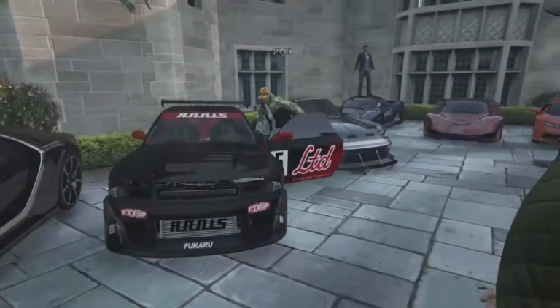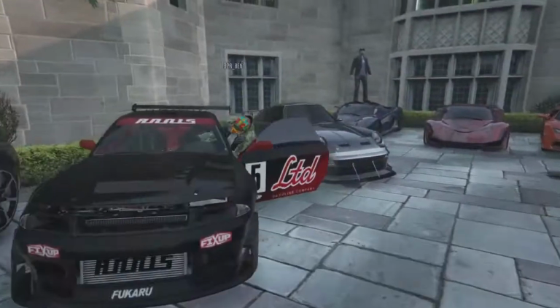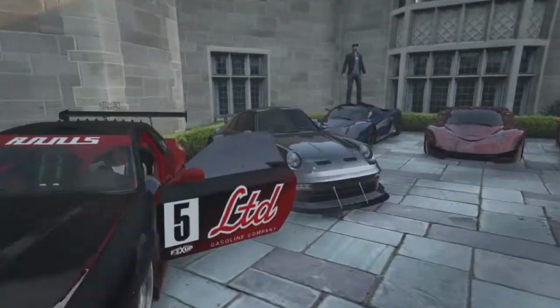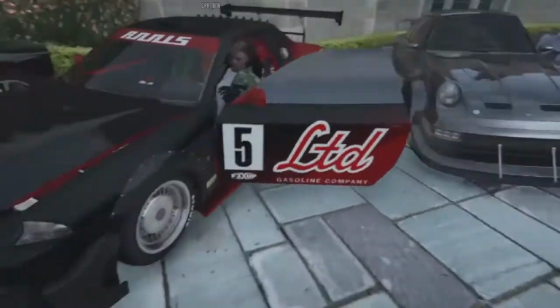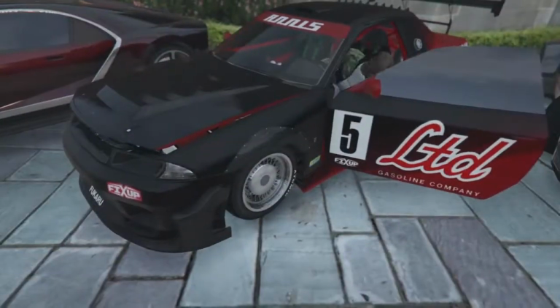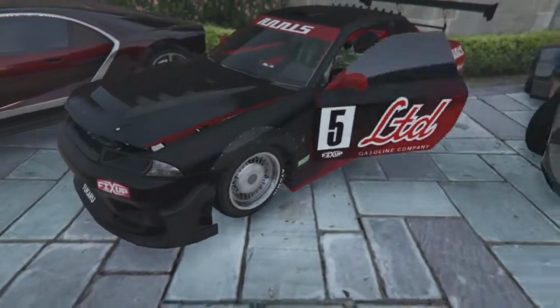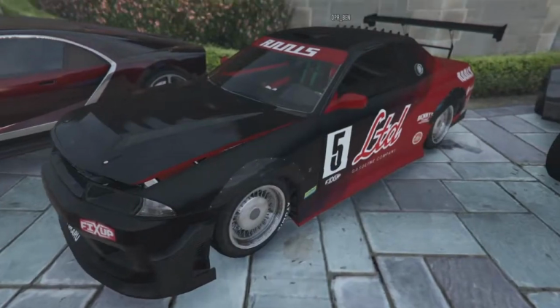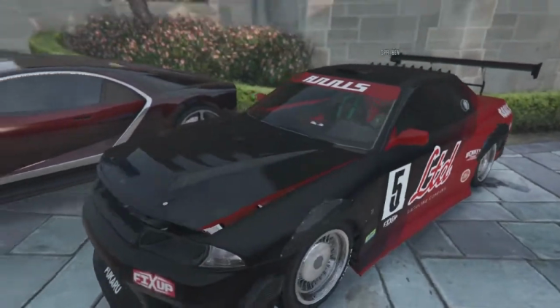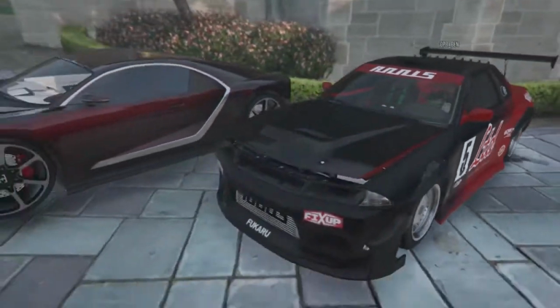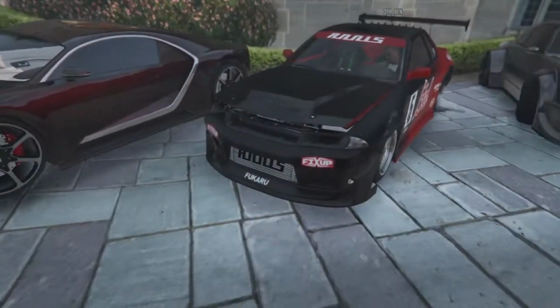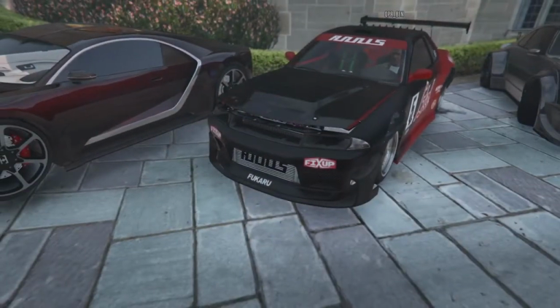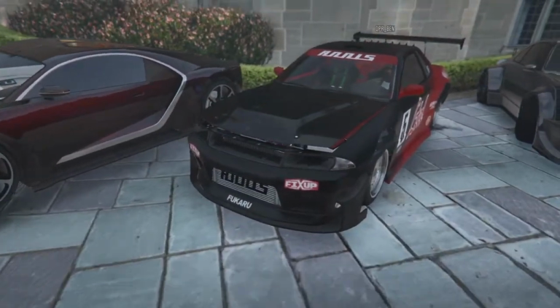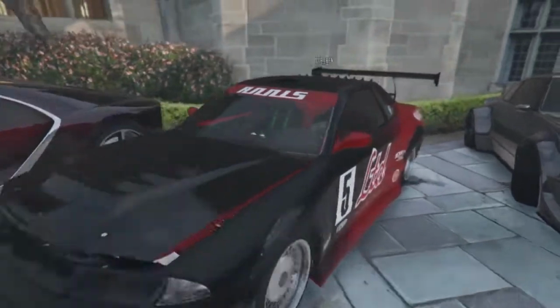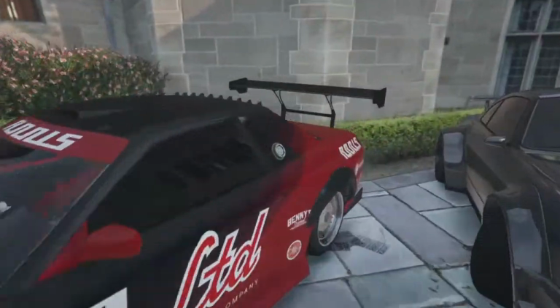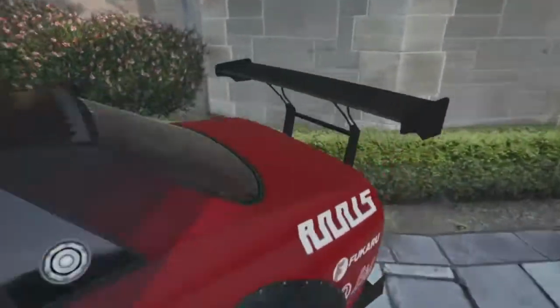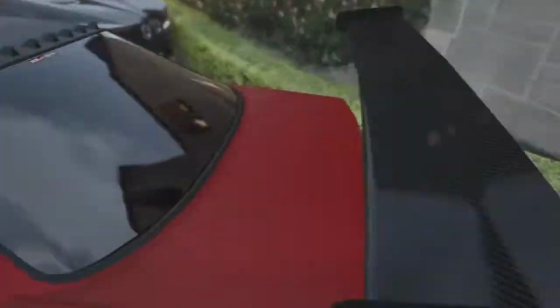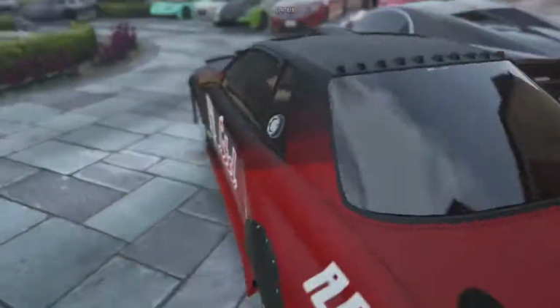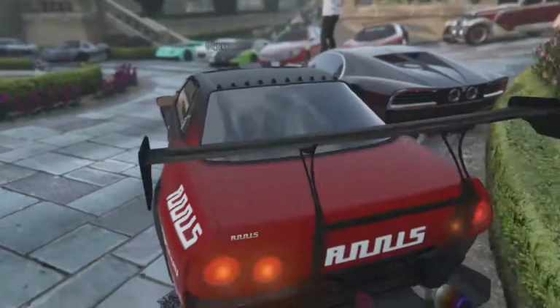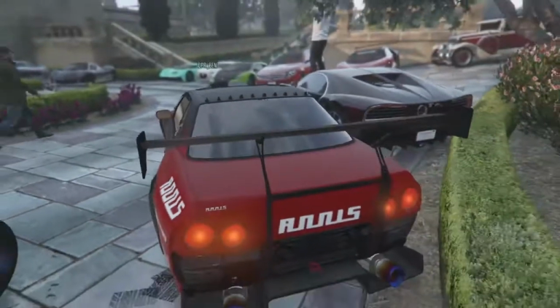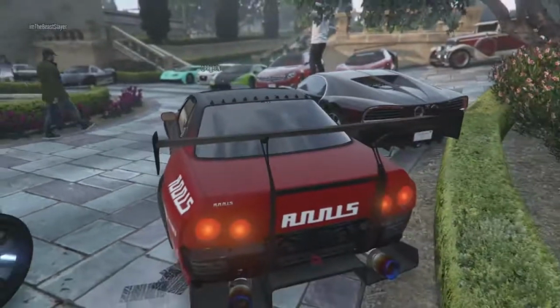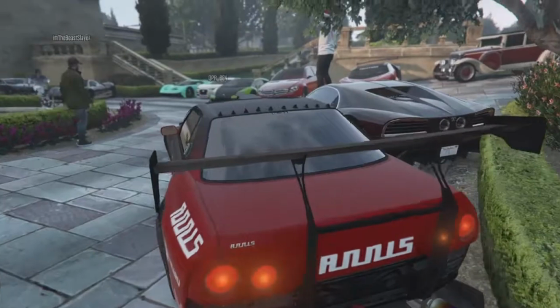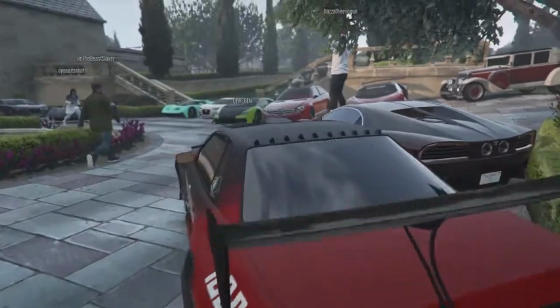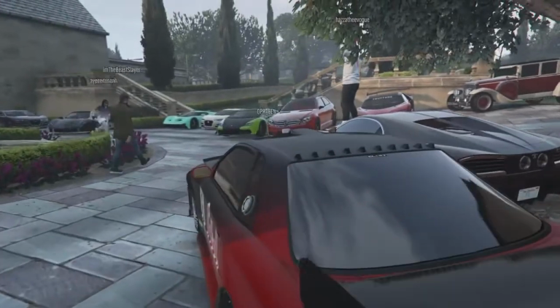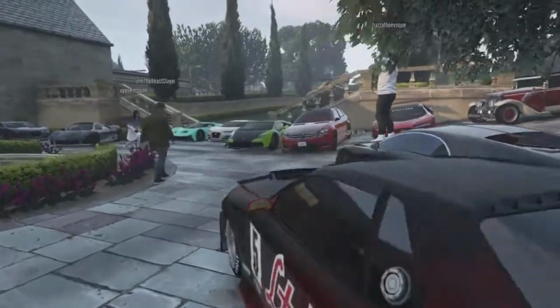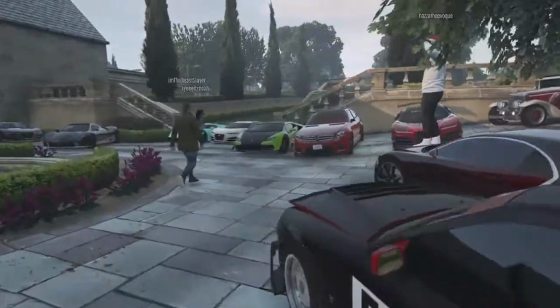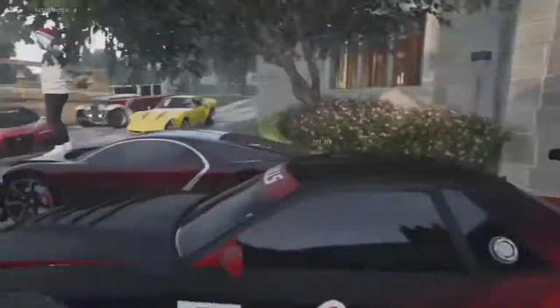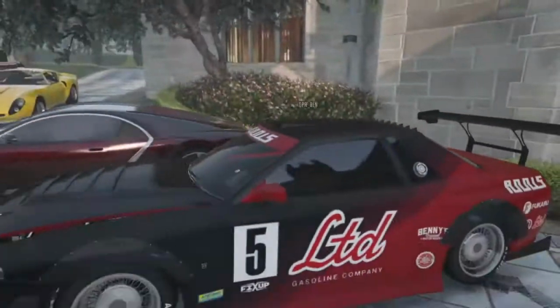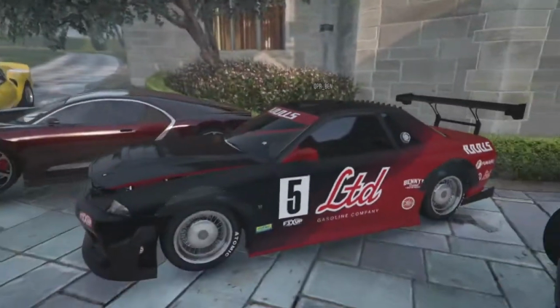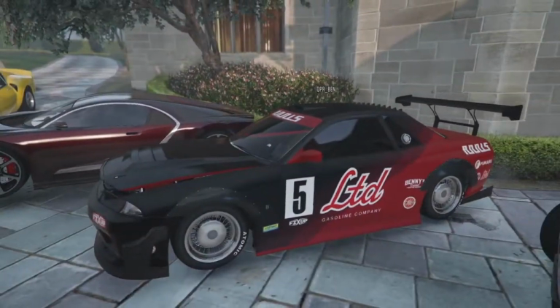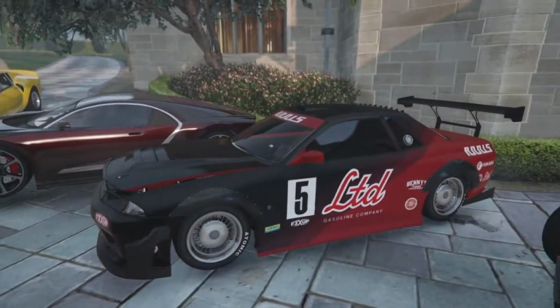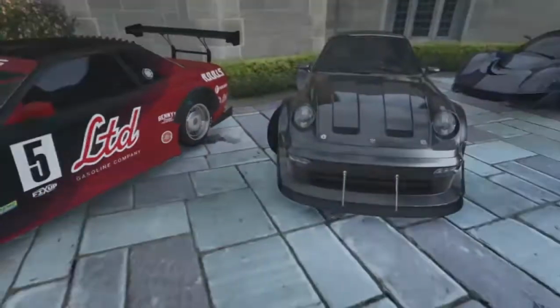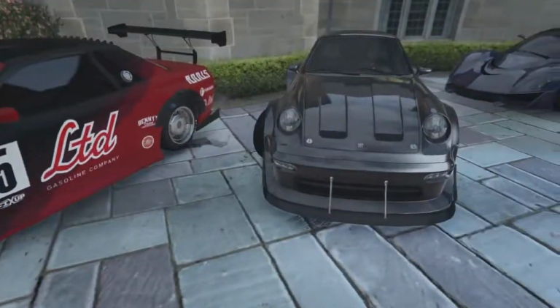Next up we have another beat up car, an R34 Skyline — so the Elegy Retro Custom. It's got a missing bumper for the spoiler that he put on.